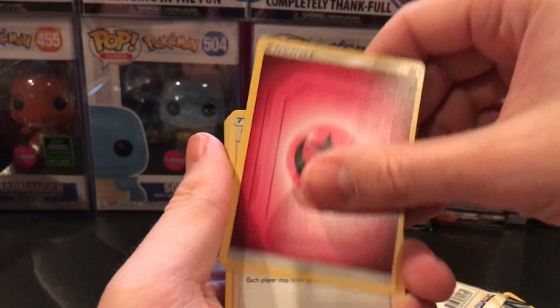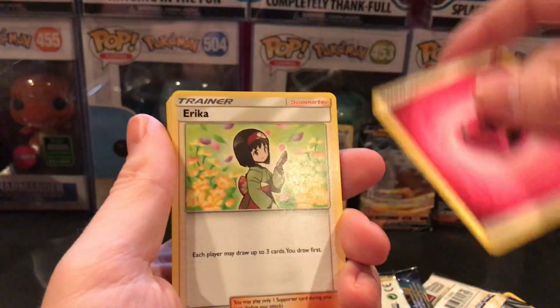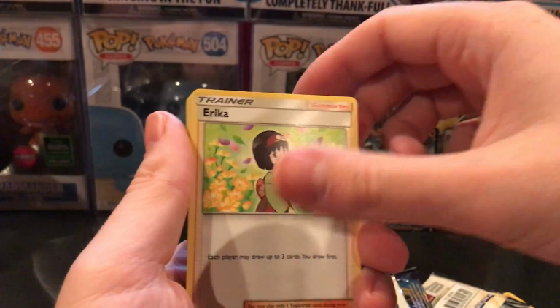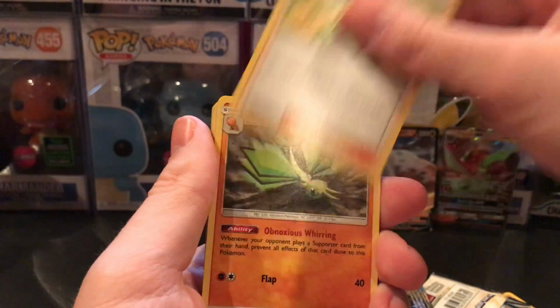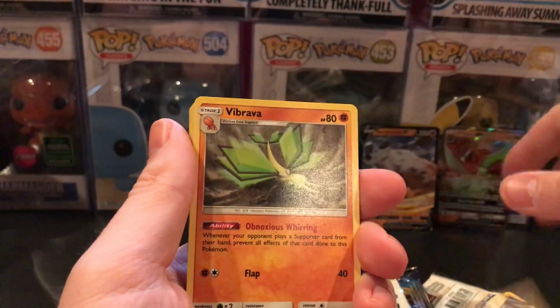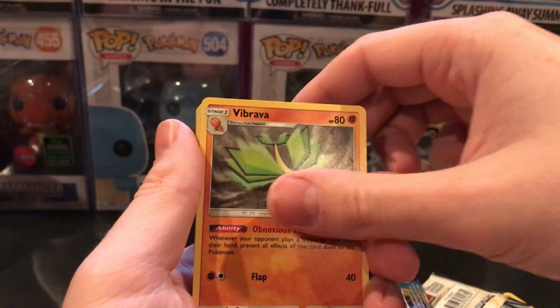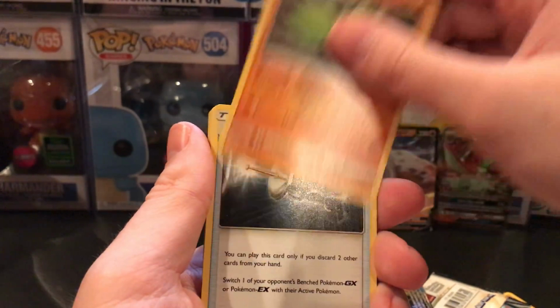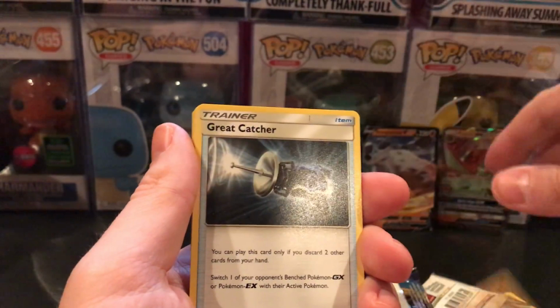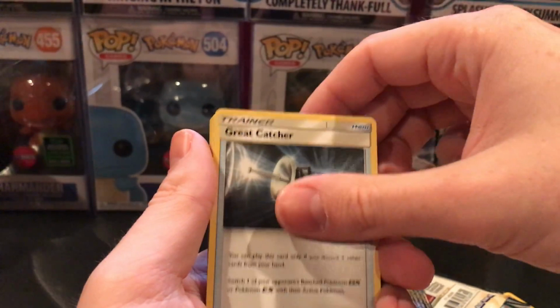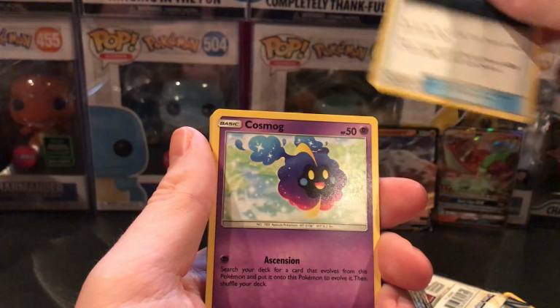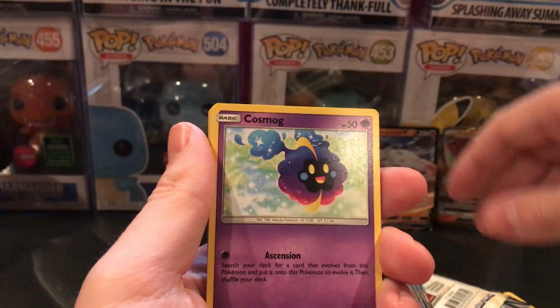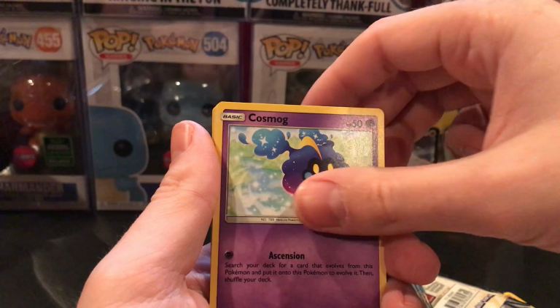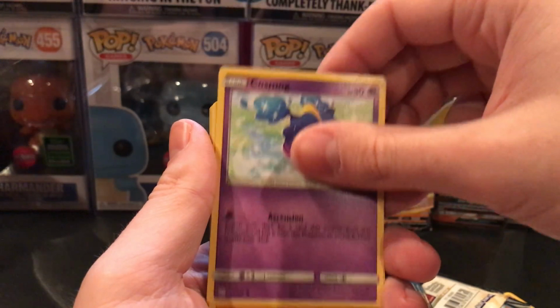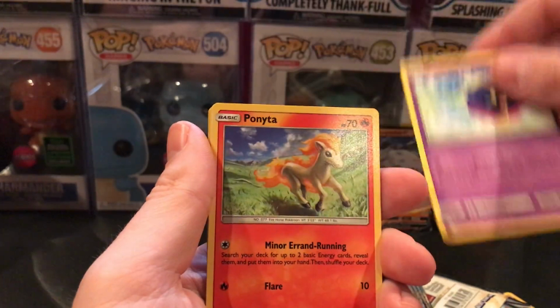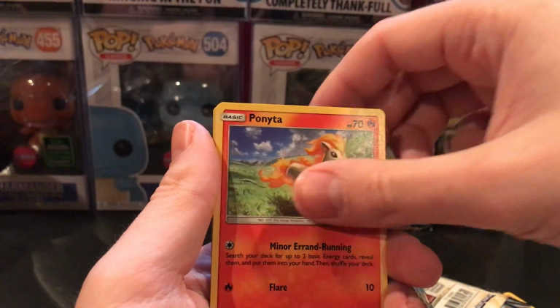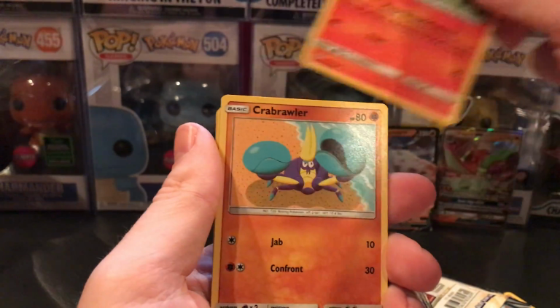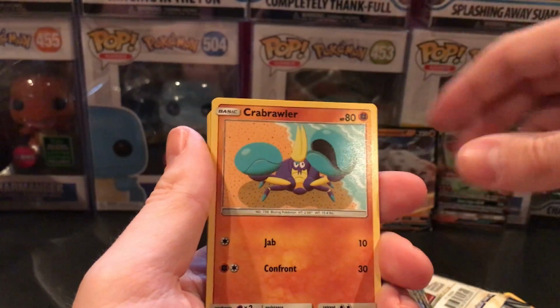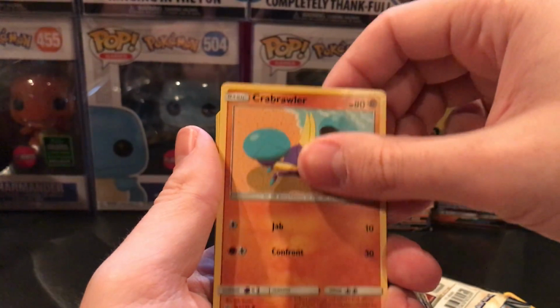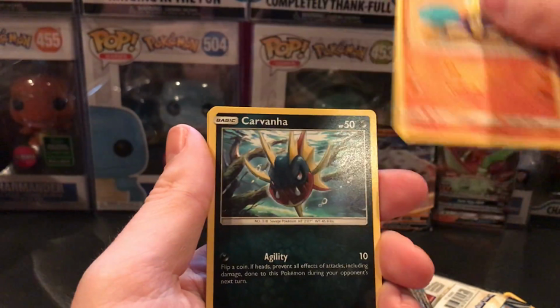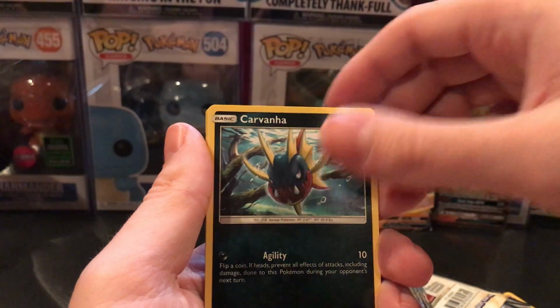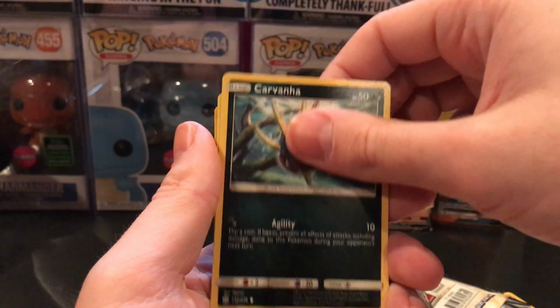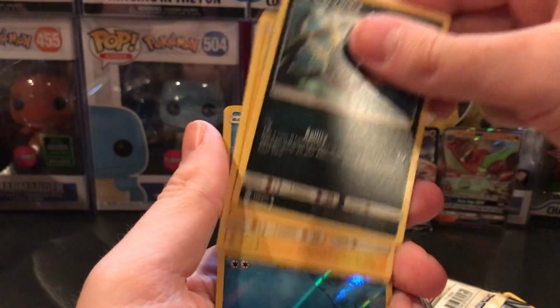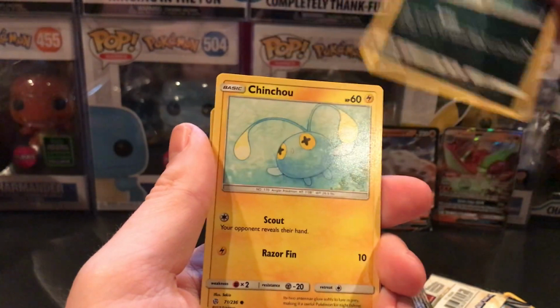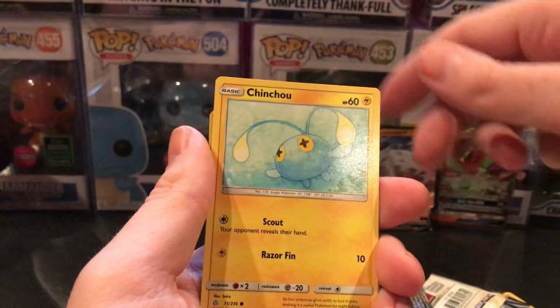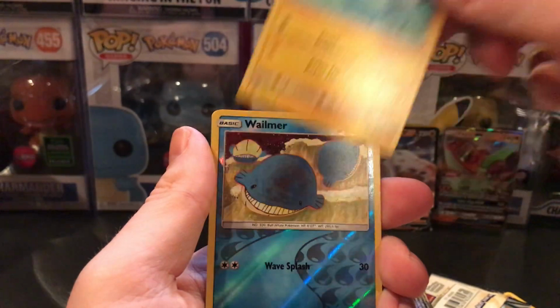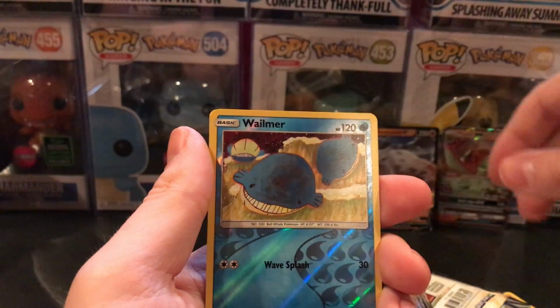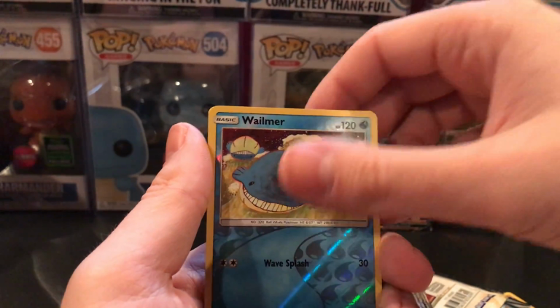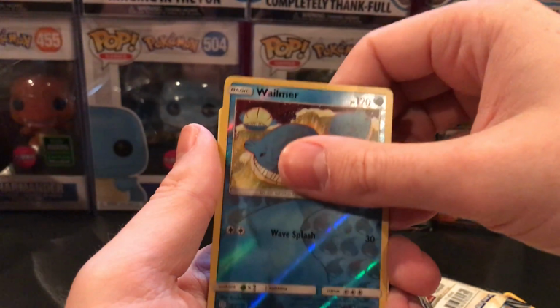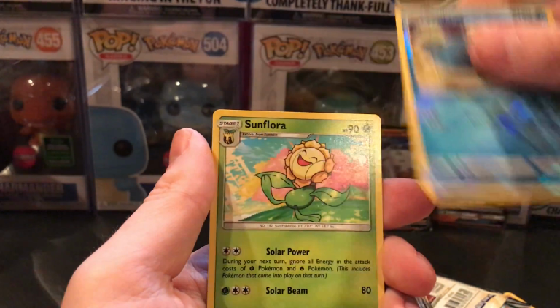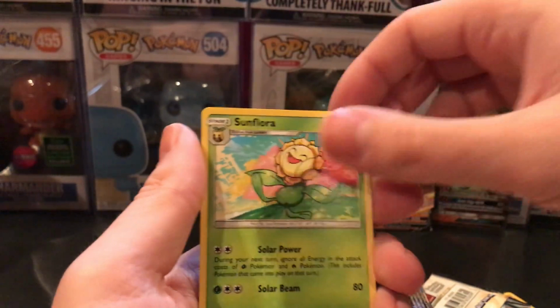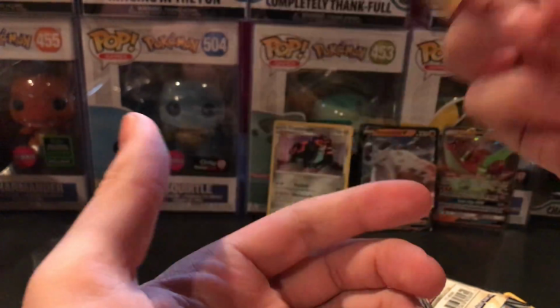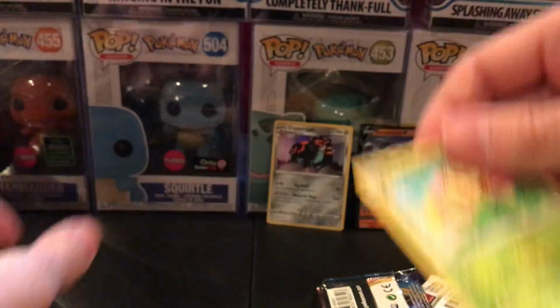Cosmic Eclipse pack: Fairy Energy, Erika, Vibrava, Great Catcher, Cosmog, Ponyta, Crabrawler, Carvanha, Chinchar, Reverse Holo Wailmer, and some Florges.